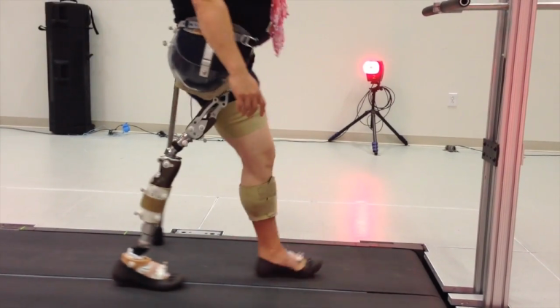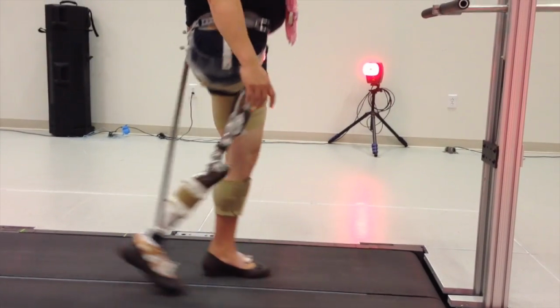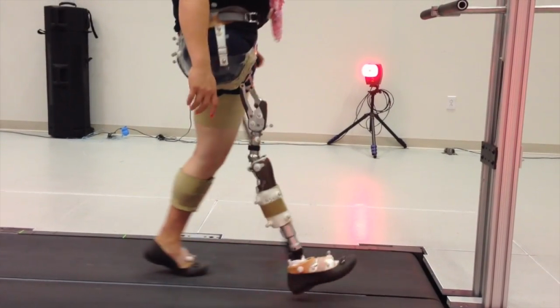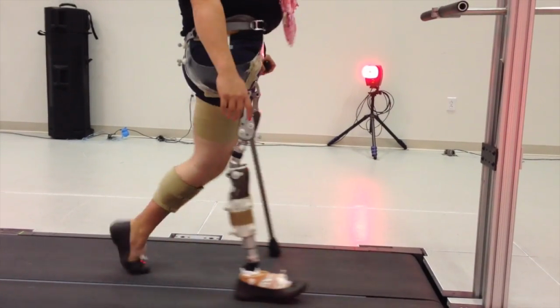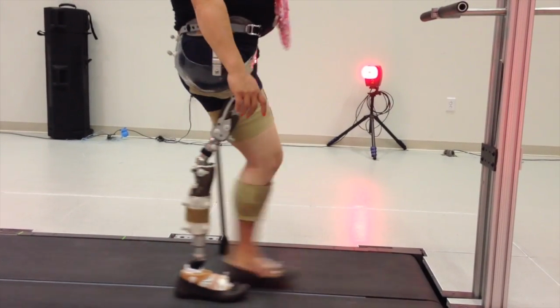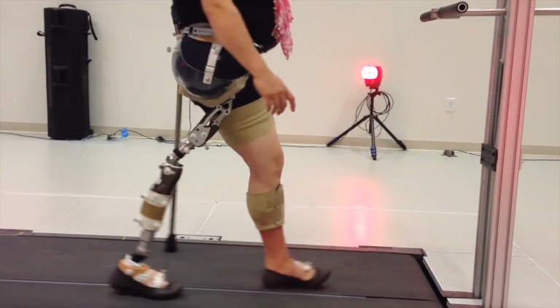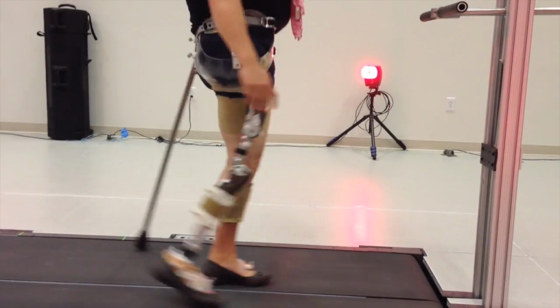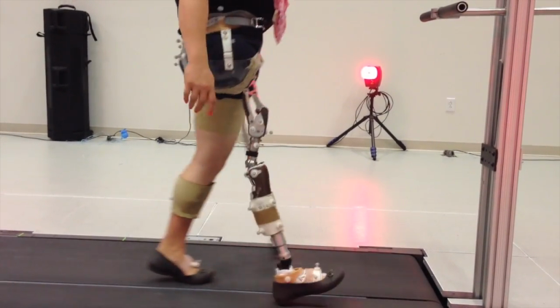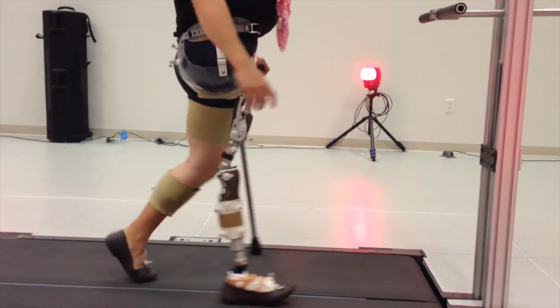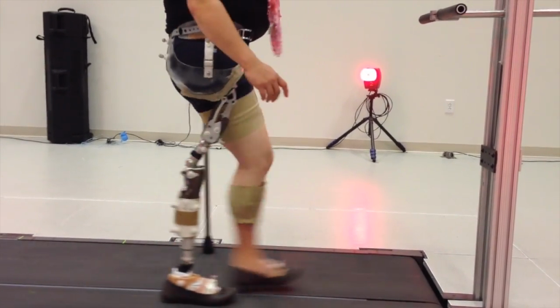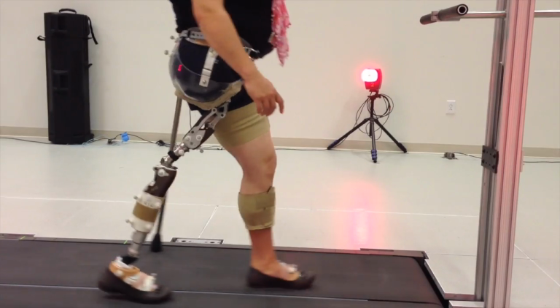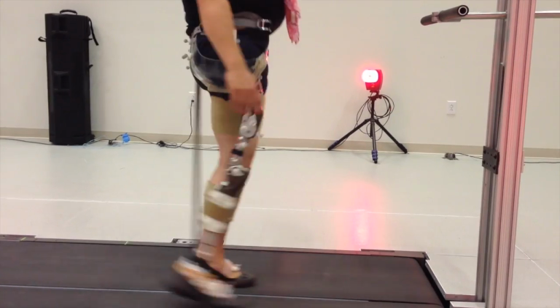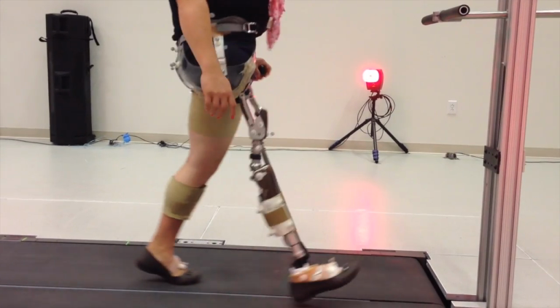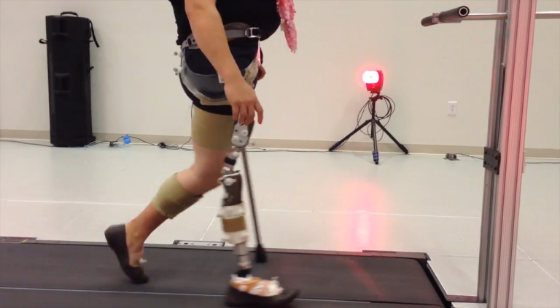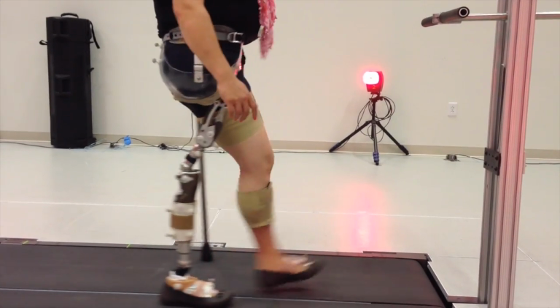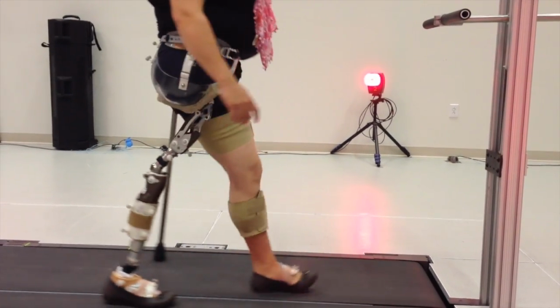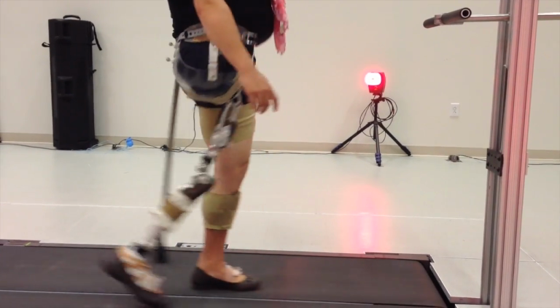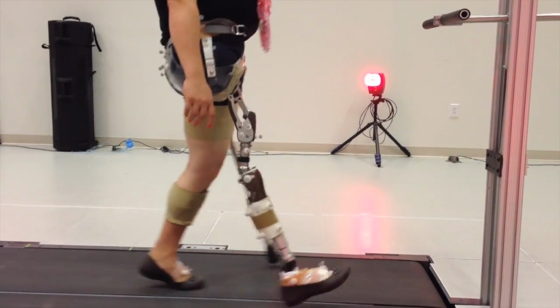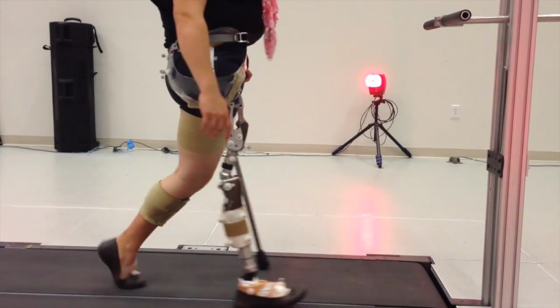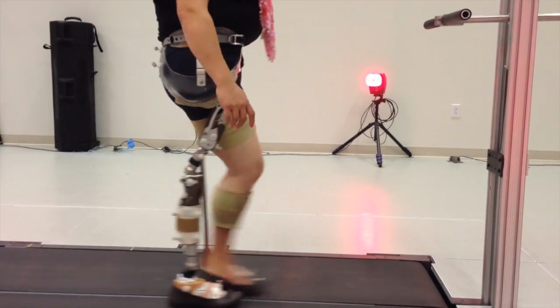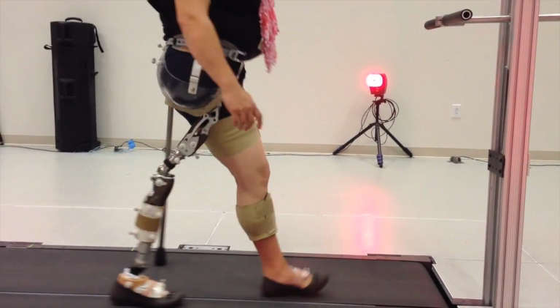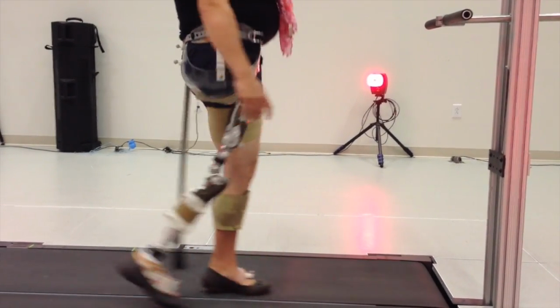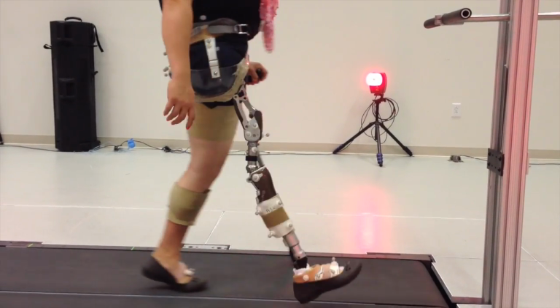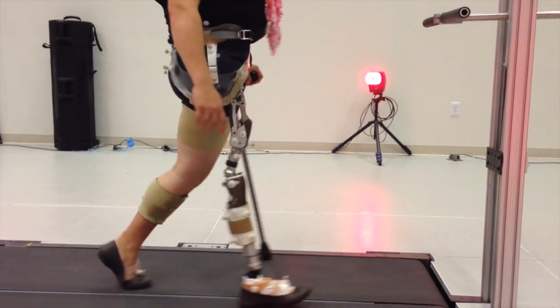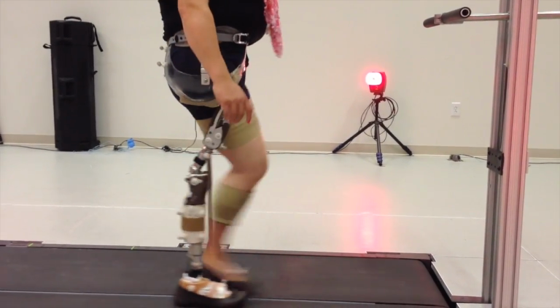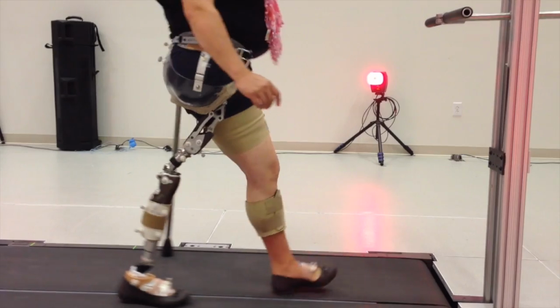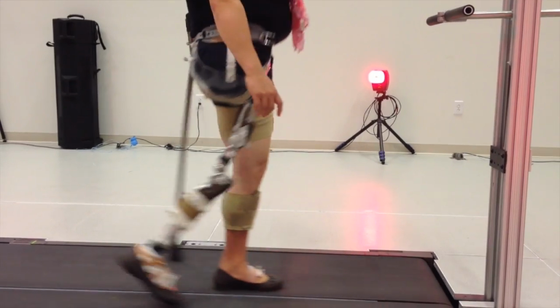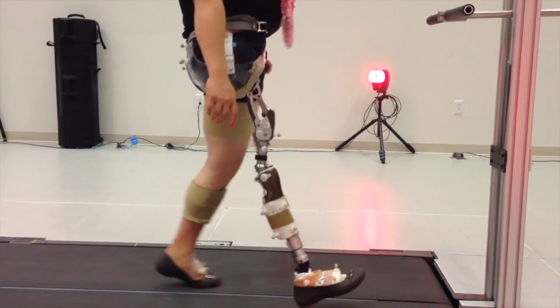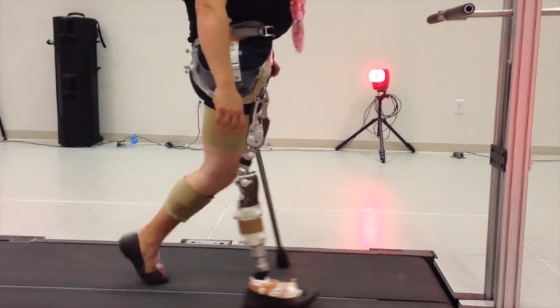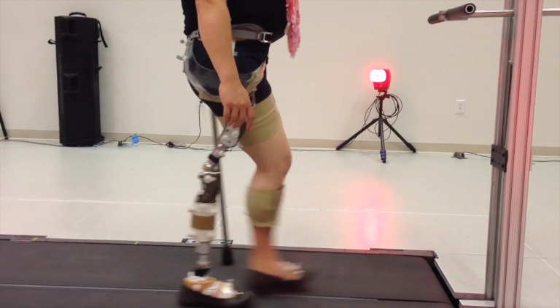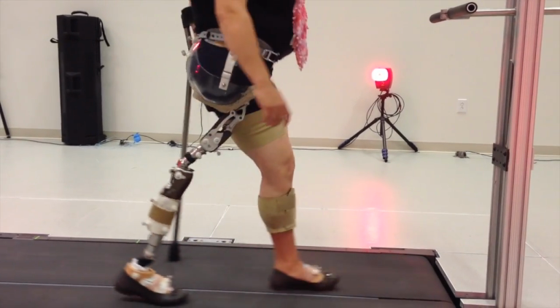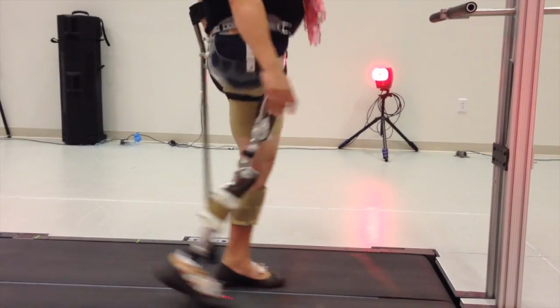This video shows some gait lab testing we did with a longtime user of hip sockets. This woman spent most of her life wearing a prosthesis but had just been fit with the bikini socket this particular day.